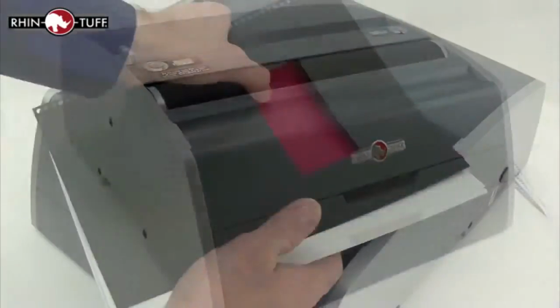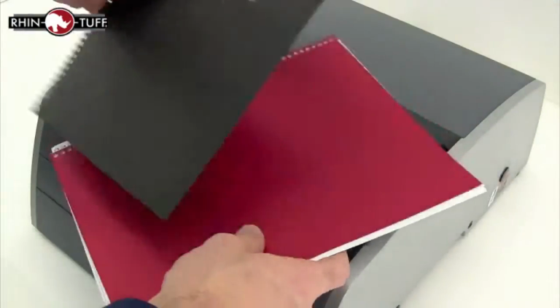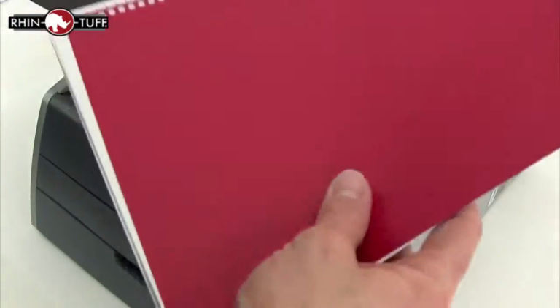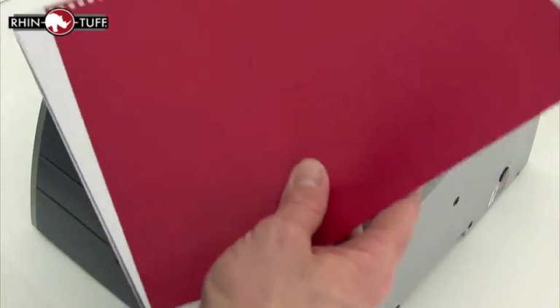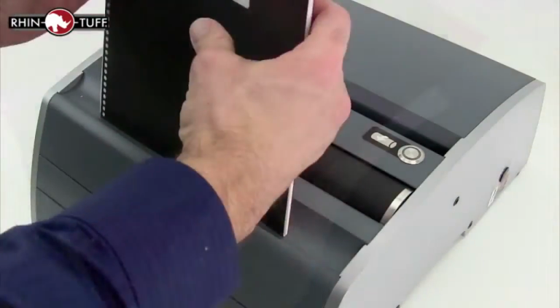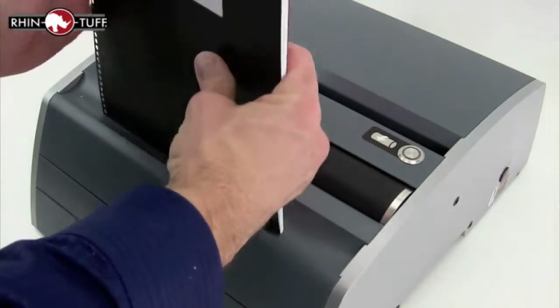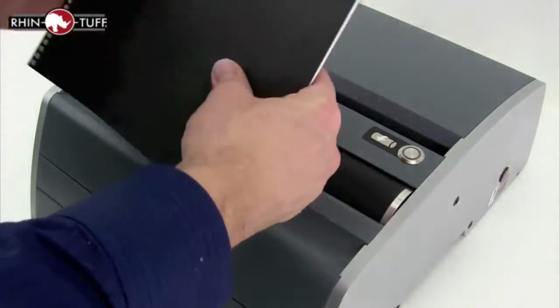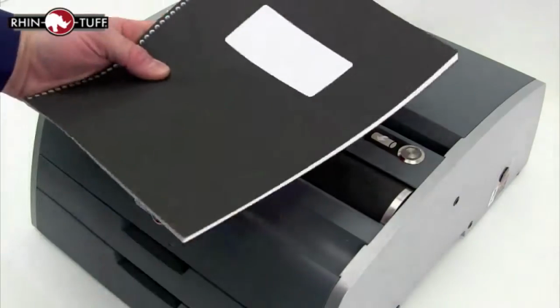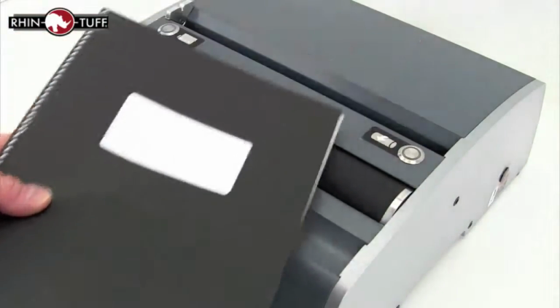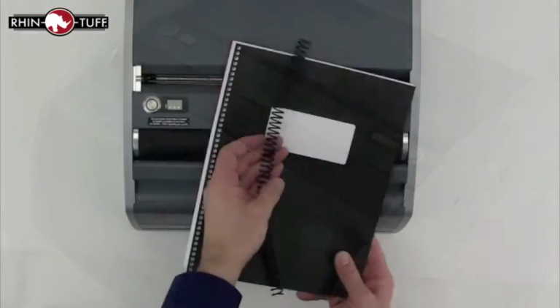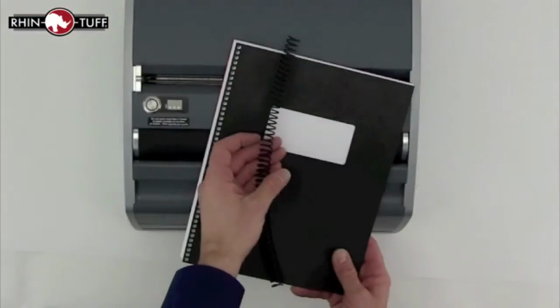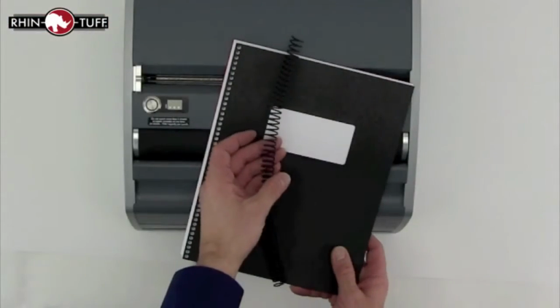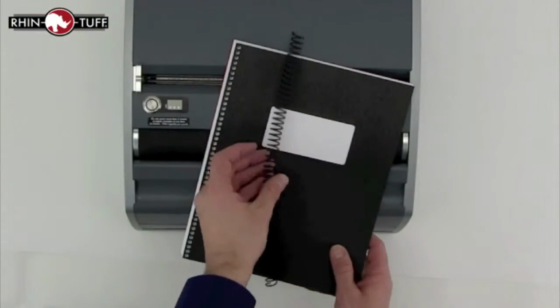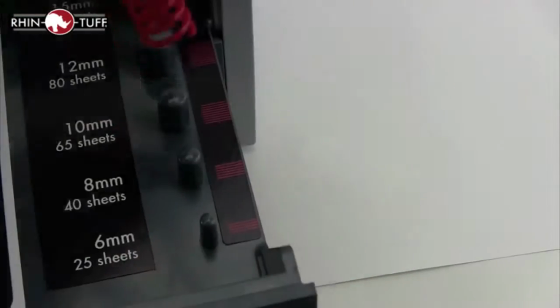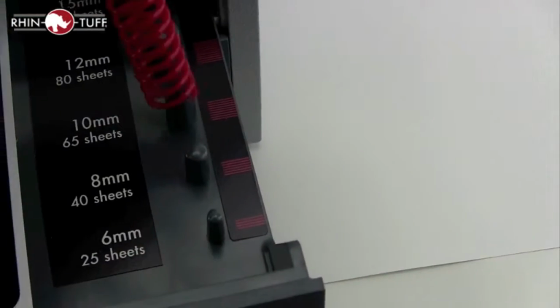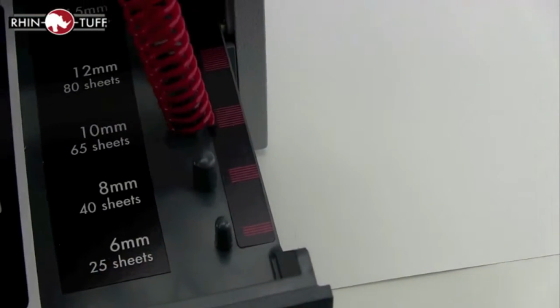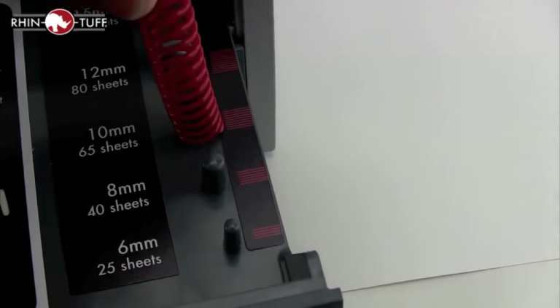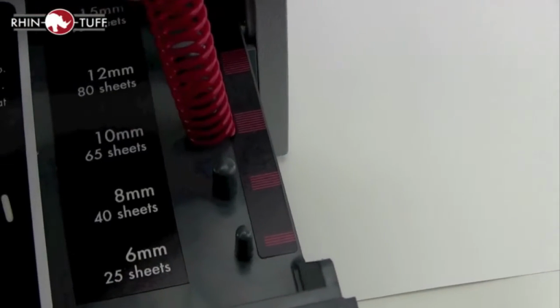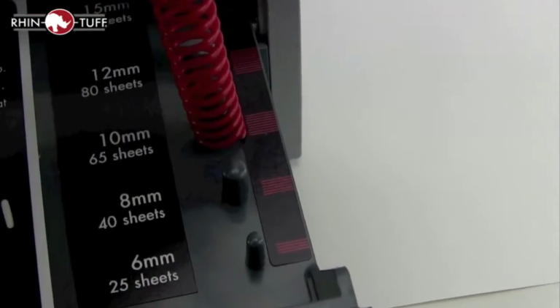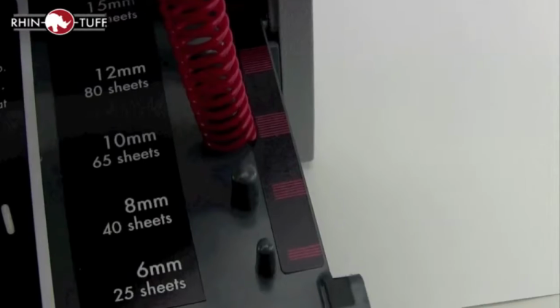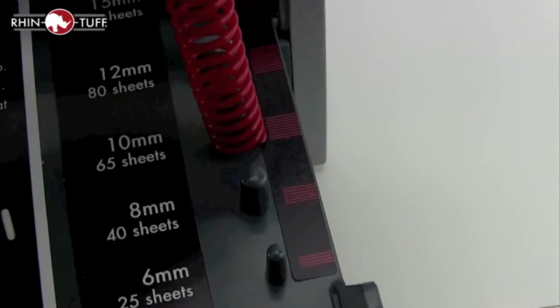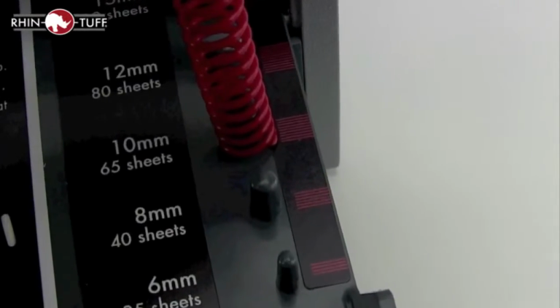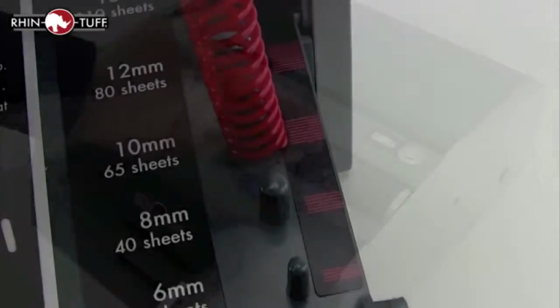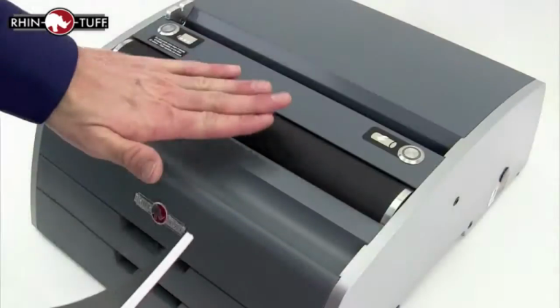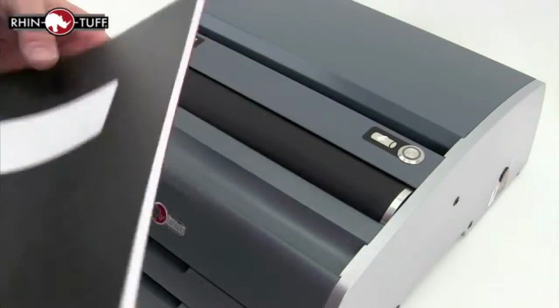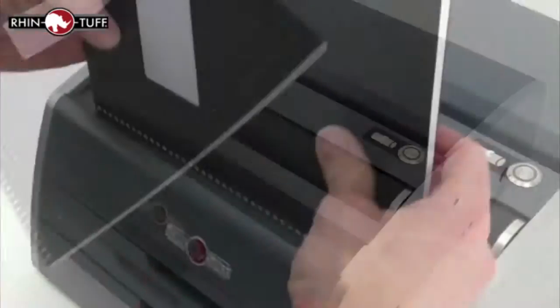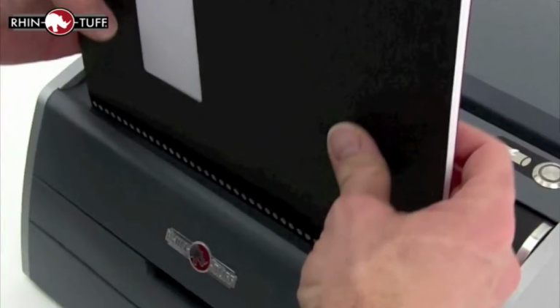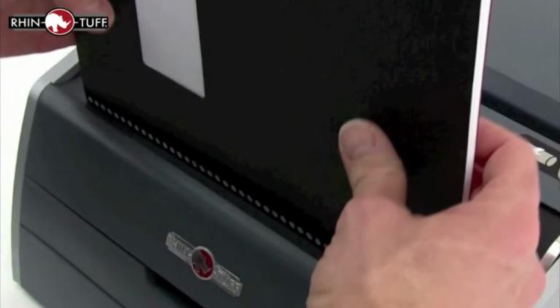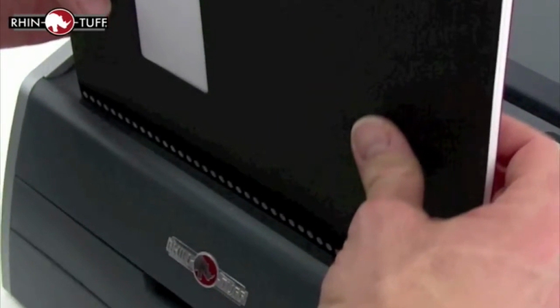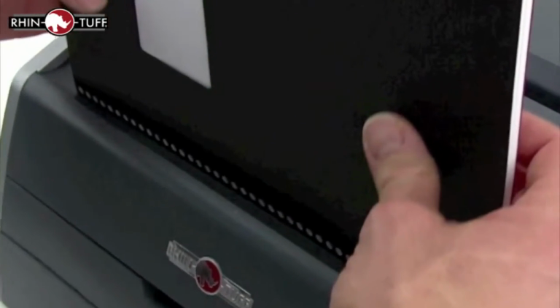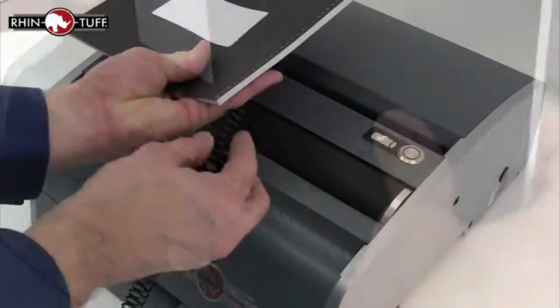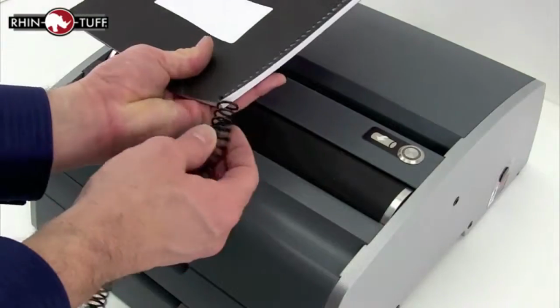When you're all punched, assemble your project together — it's time to bind. The measuring tool in the top tray comes into play here in selecting the right size spiral coil for your project. Use the book form around the top of the machine to help align thicker books for simple coil insertion.